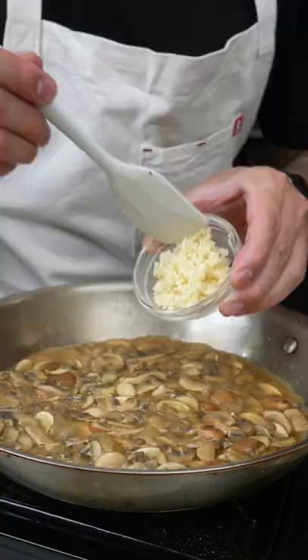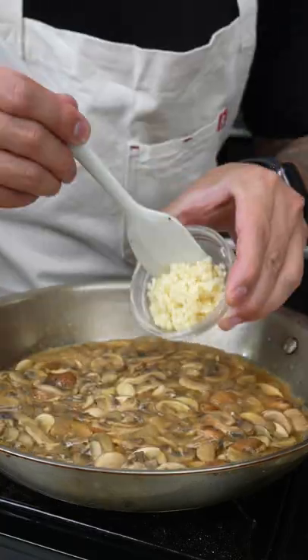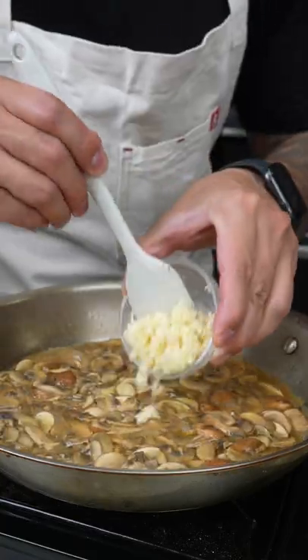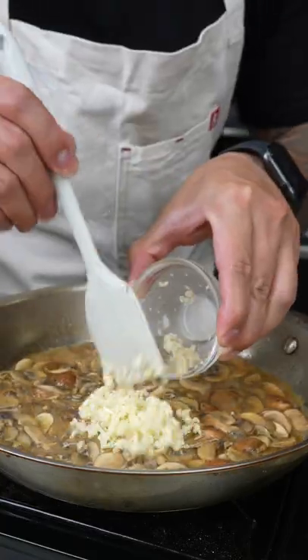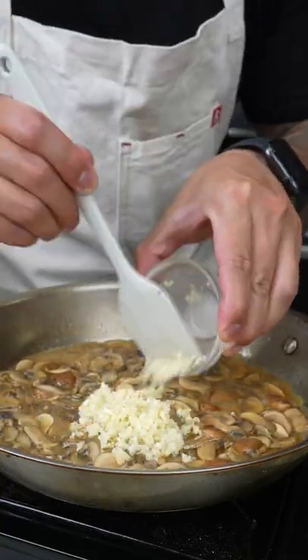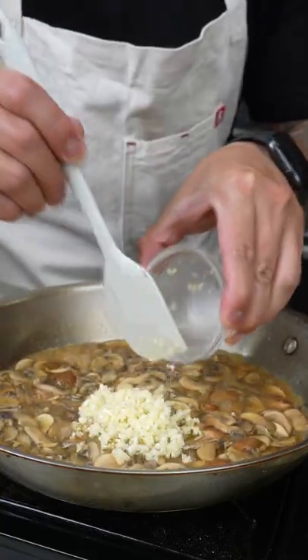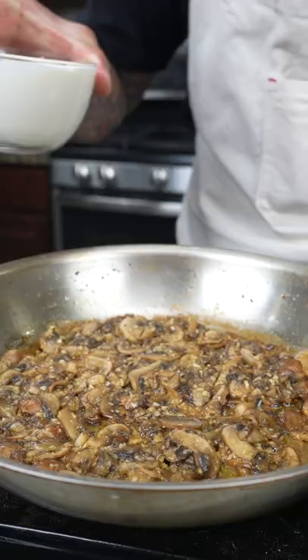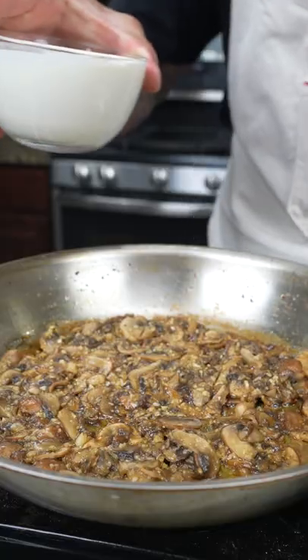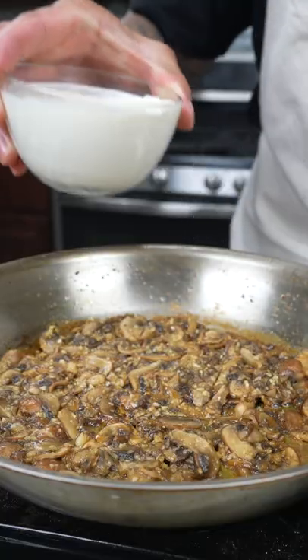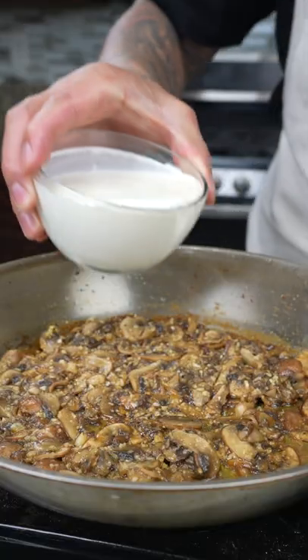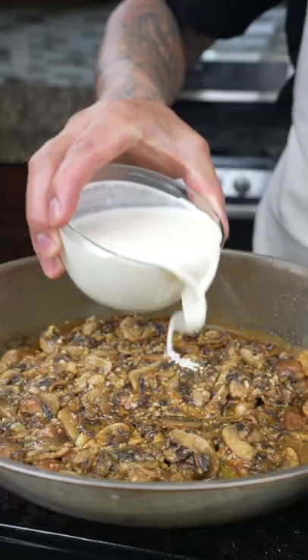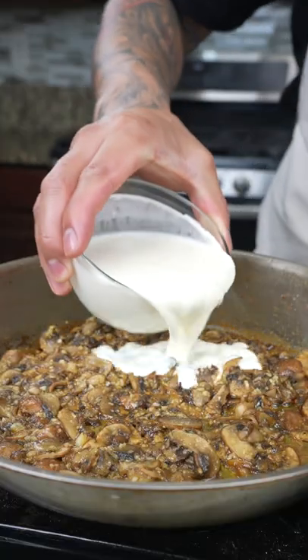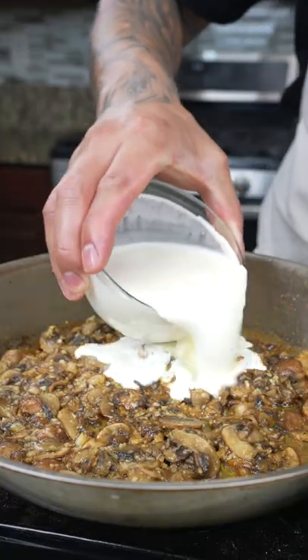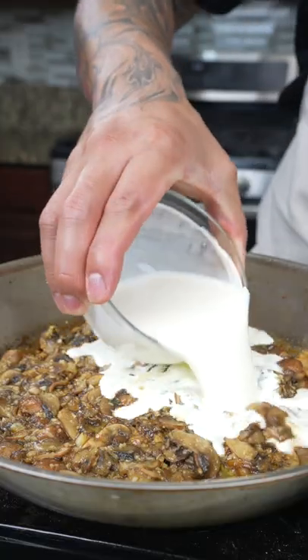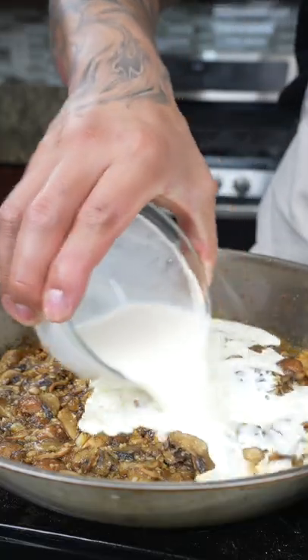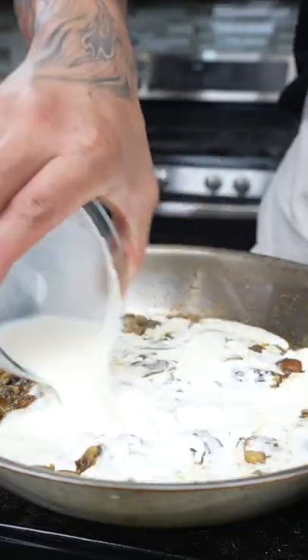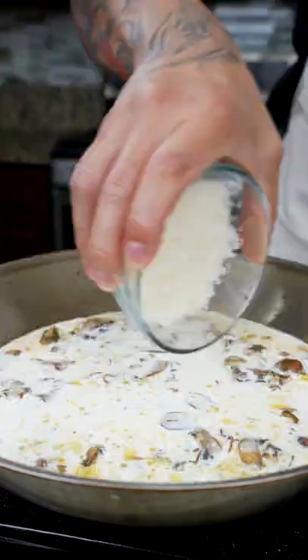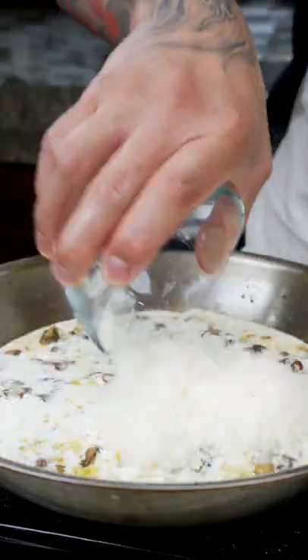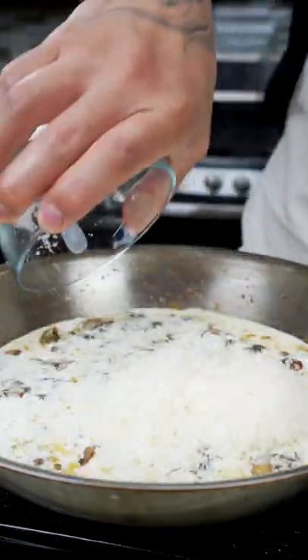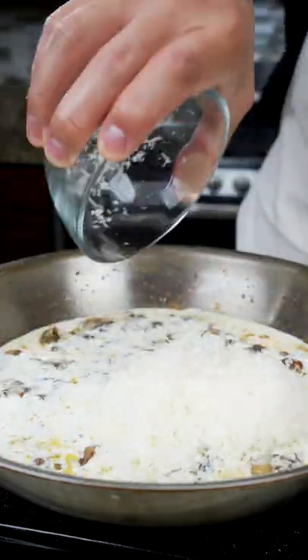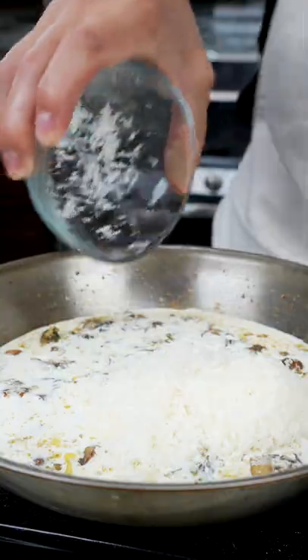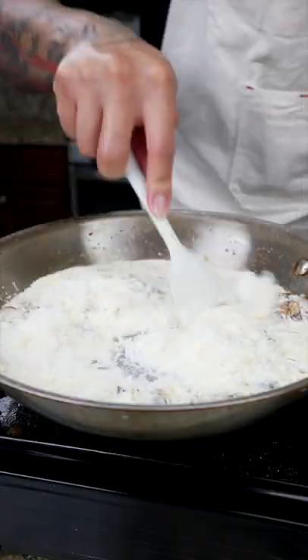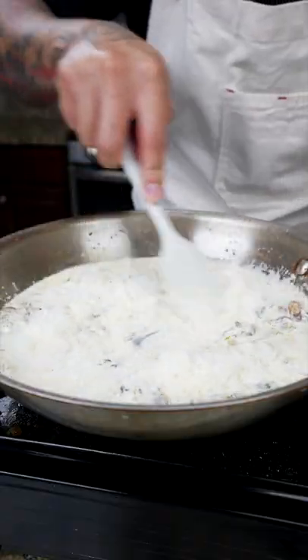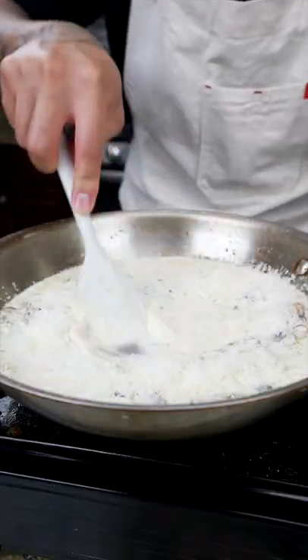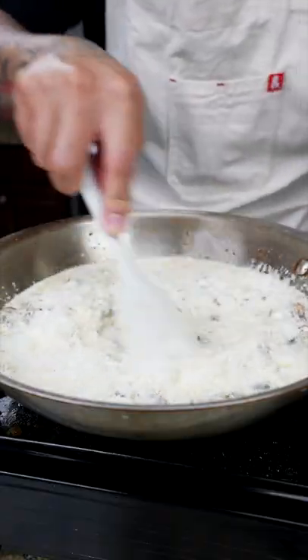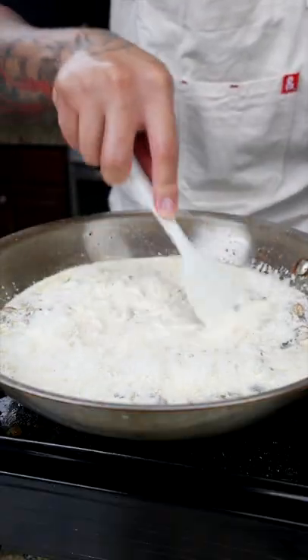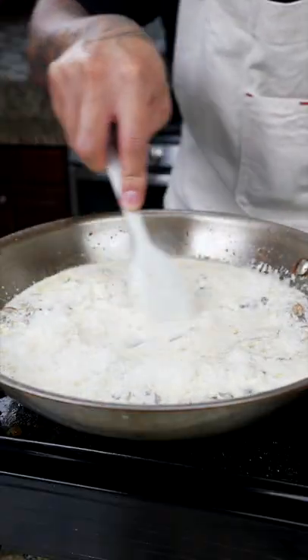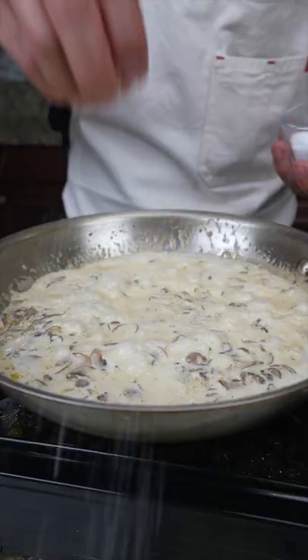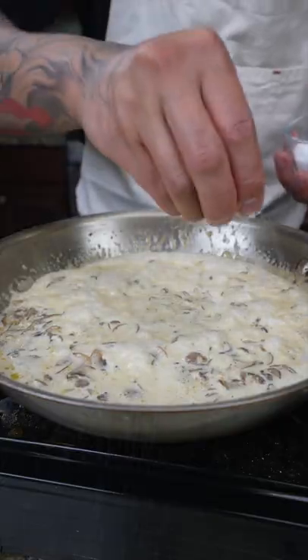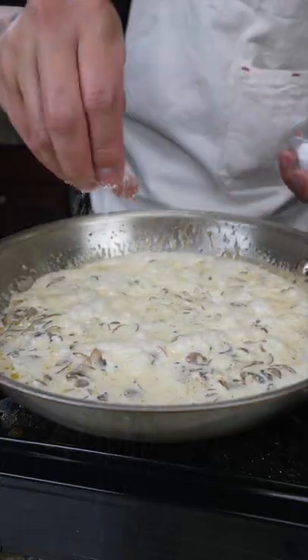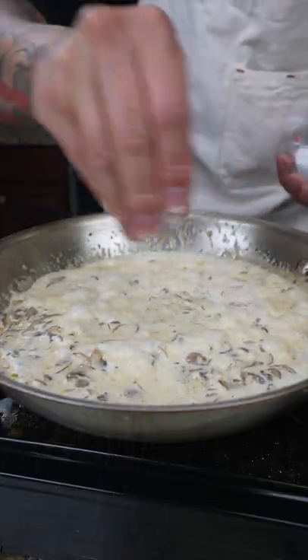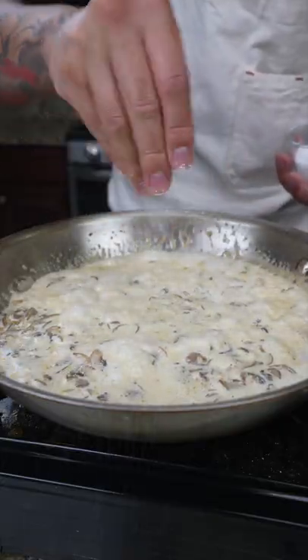Now add the minced garlic. Once all the wine has been cooked down we're going to add the heavy cream. Parmesan cheese. Give that a quick stir to combine. A pinch of salt to taste.